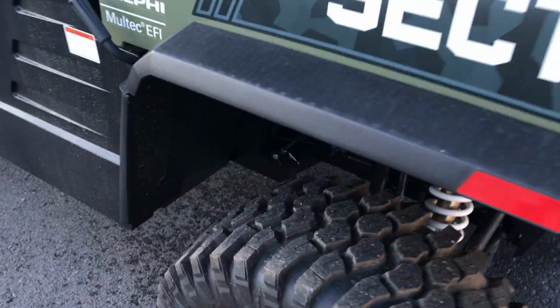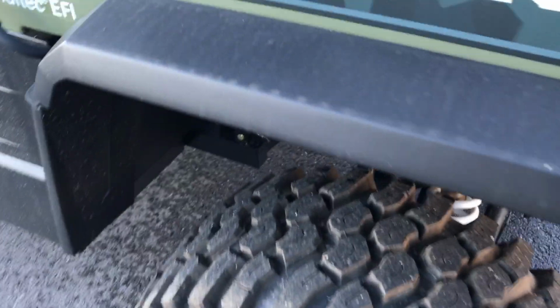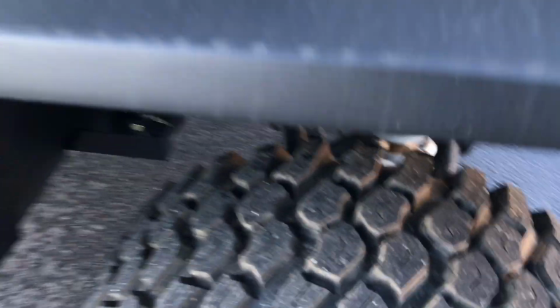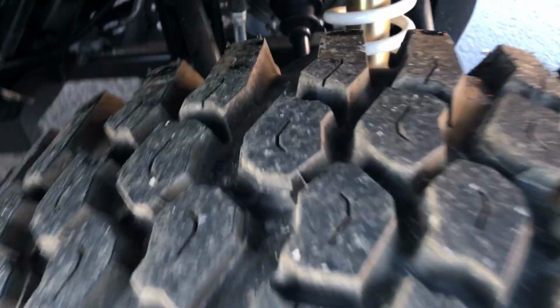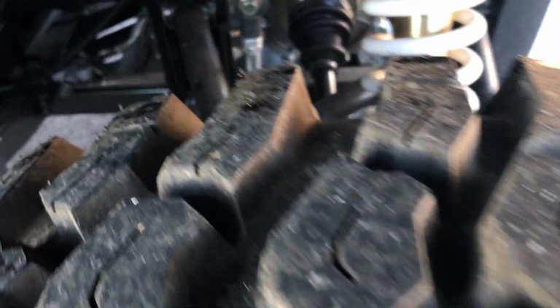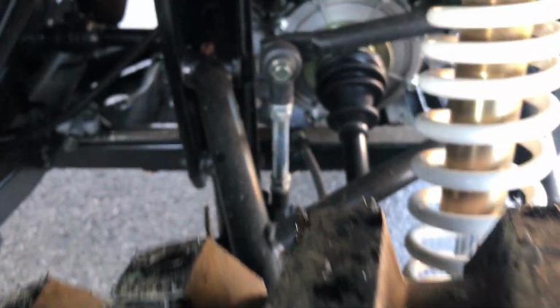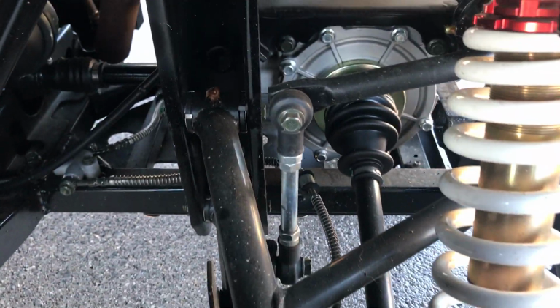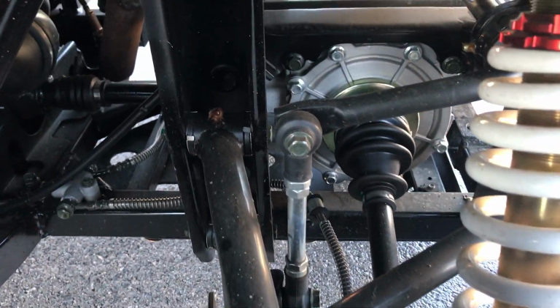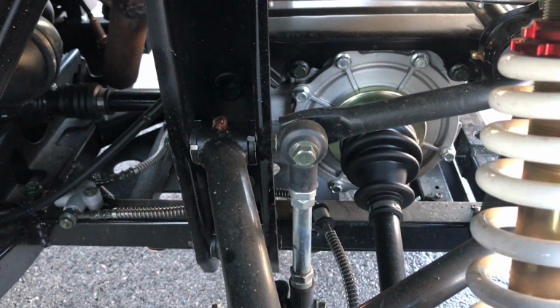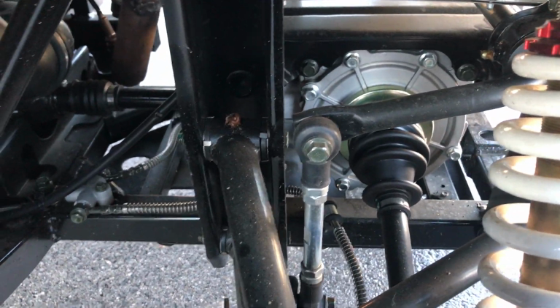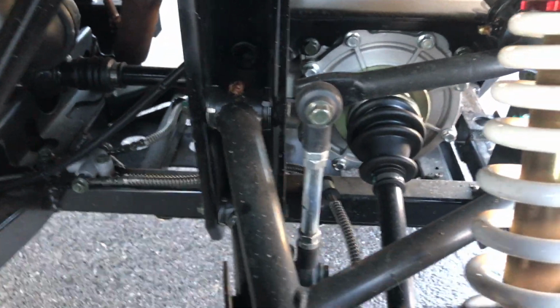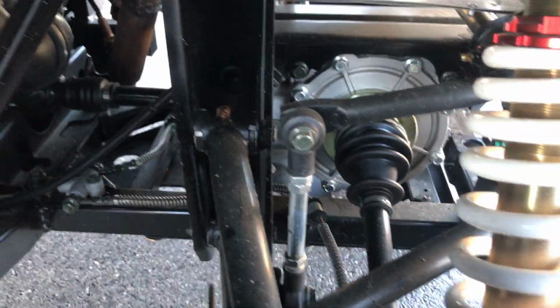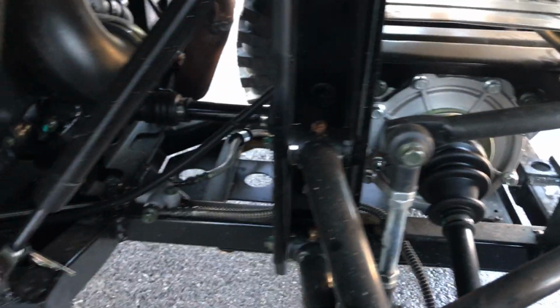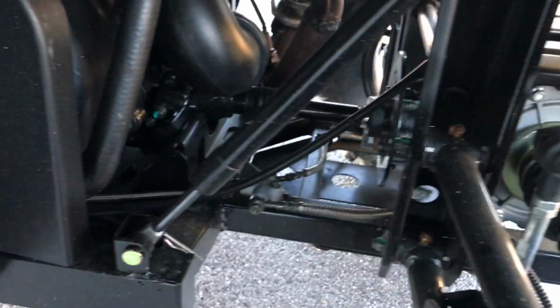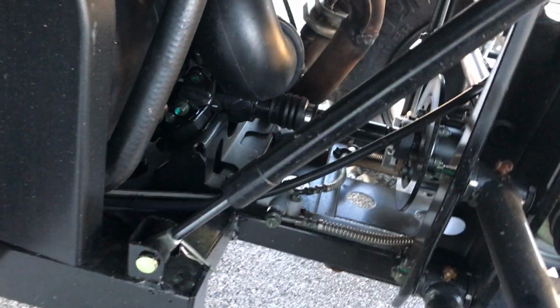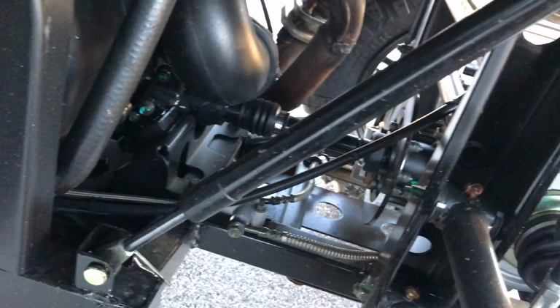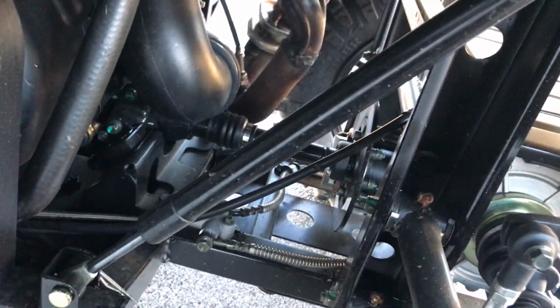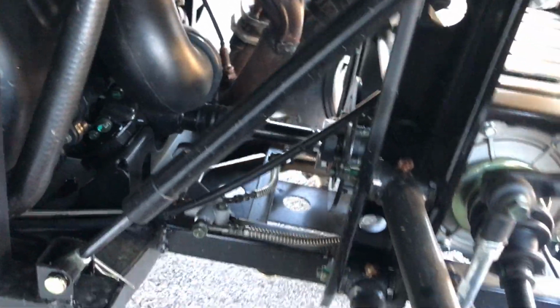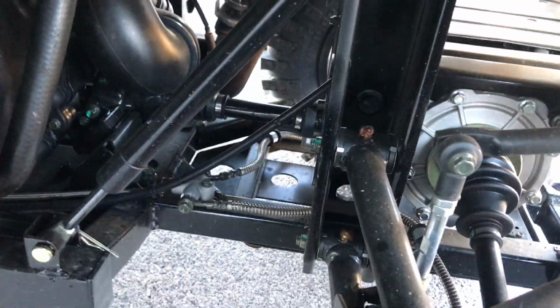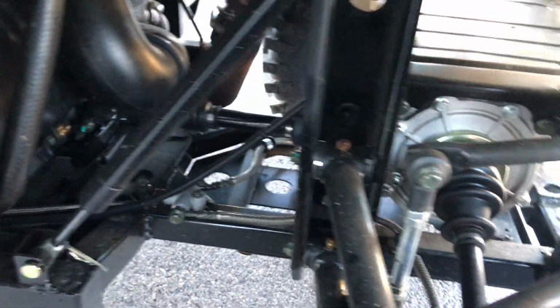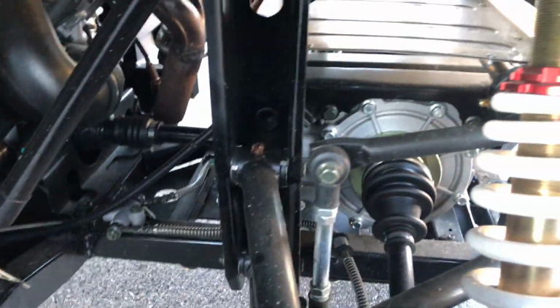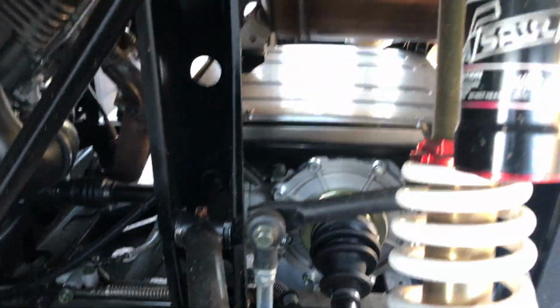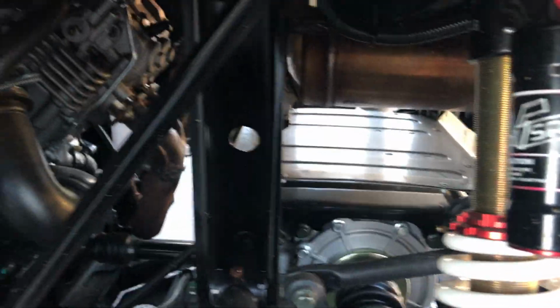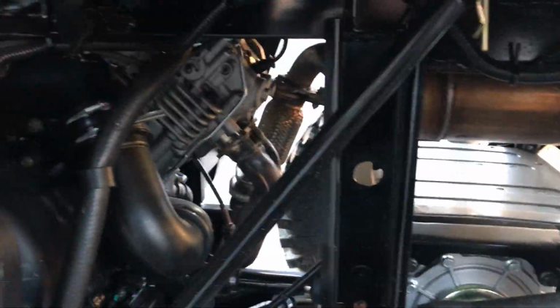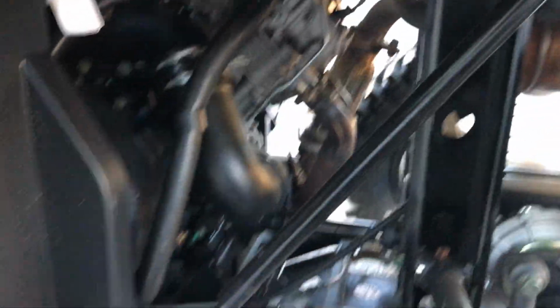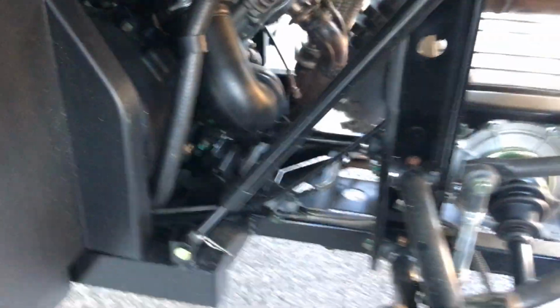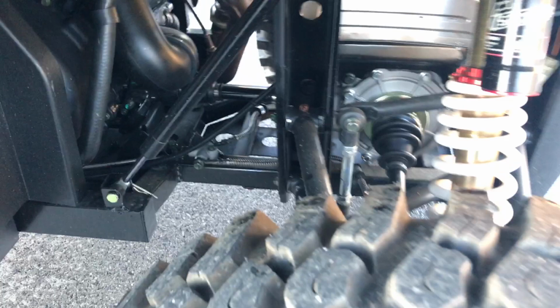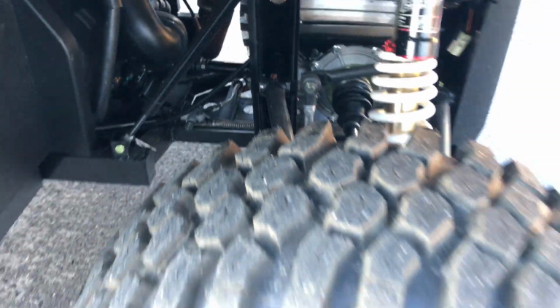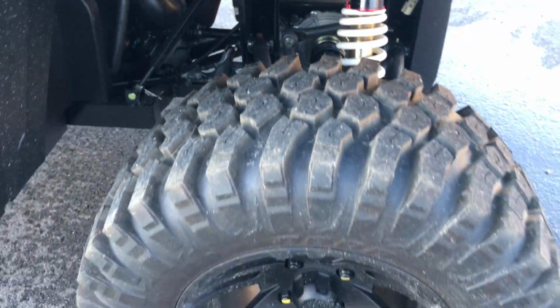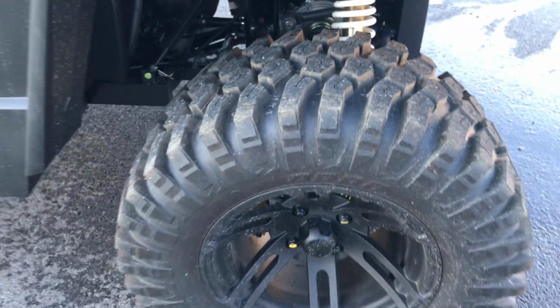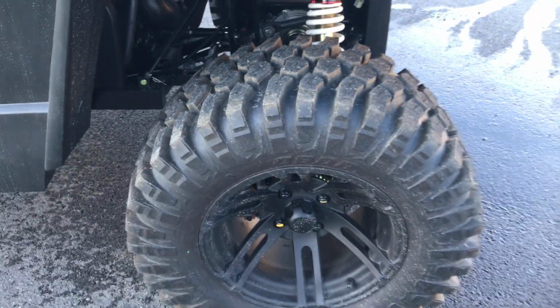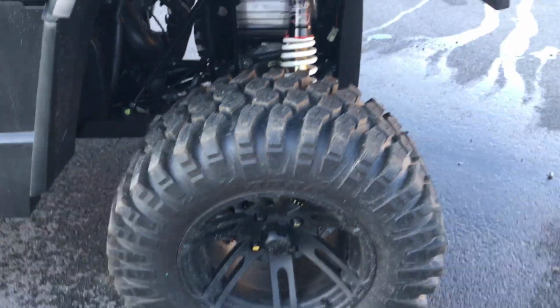Looking underneath, there are lots of grease fittings on this machine — you'll notice them on the A-arms. The driveshaft has a brake rotor on it, which is important because it slows the driveshaft down rather than the wheels, which takes the load off the wheel bearings.